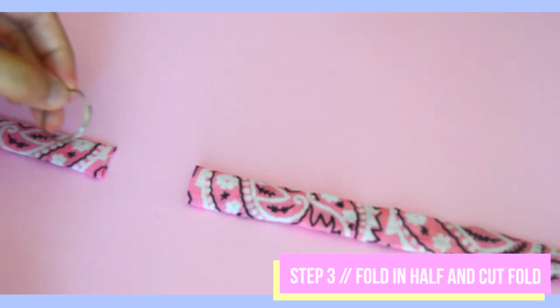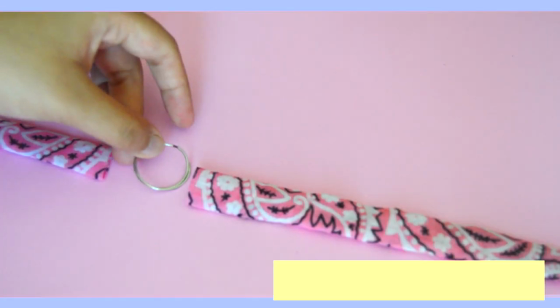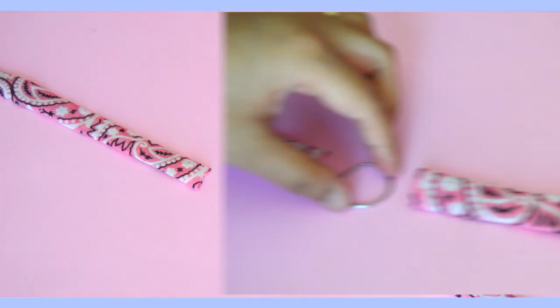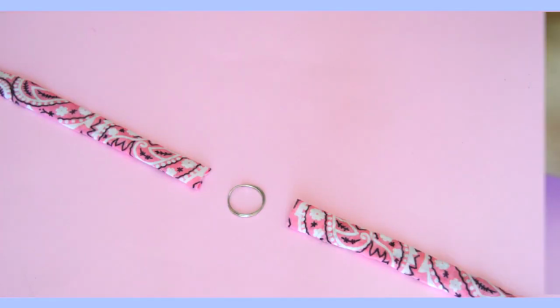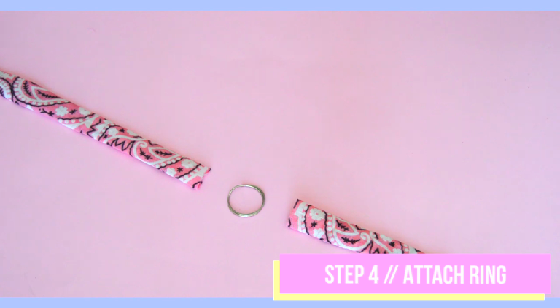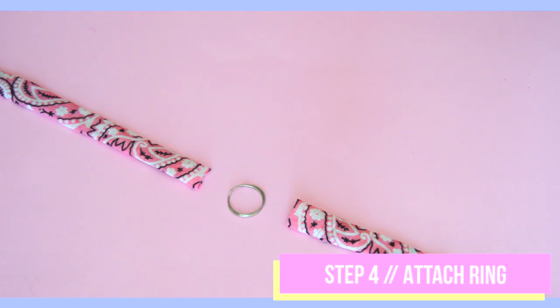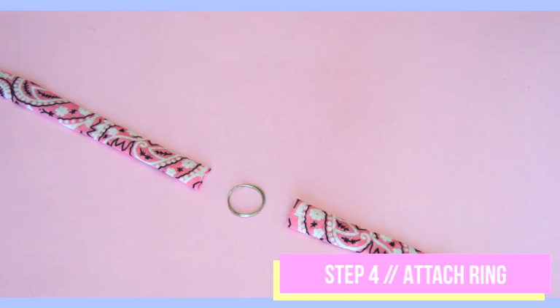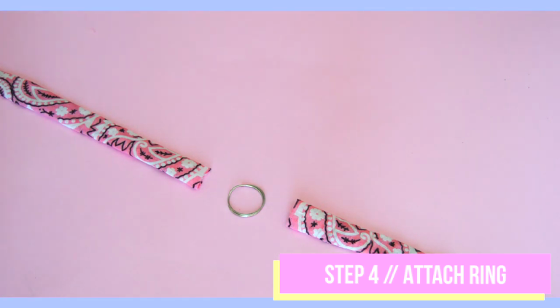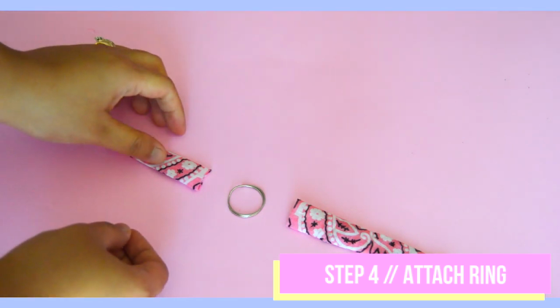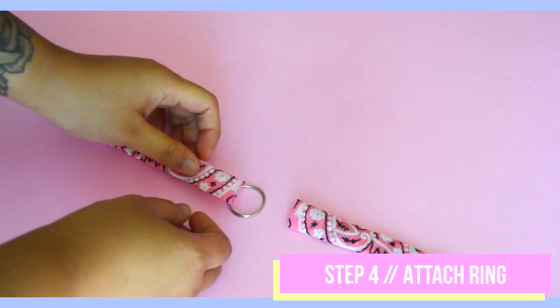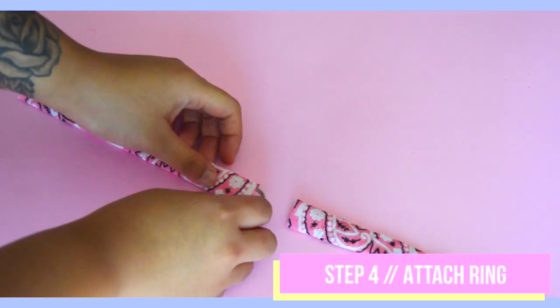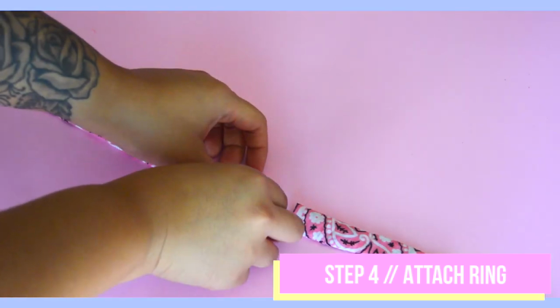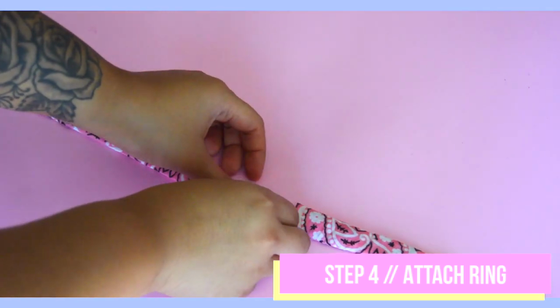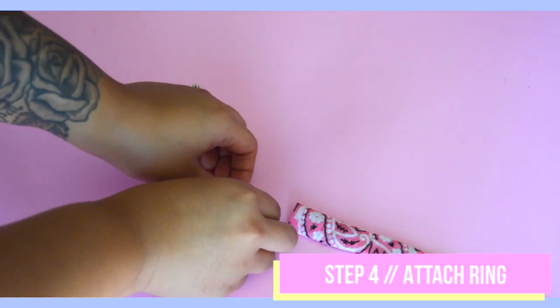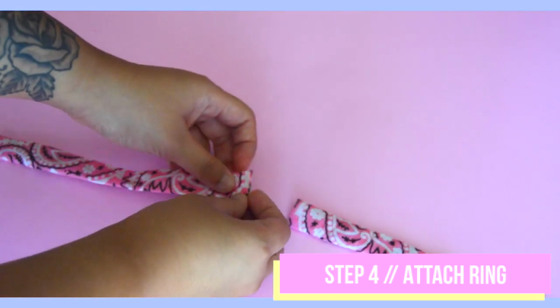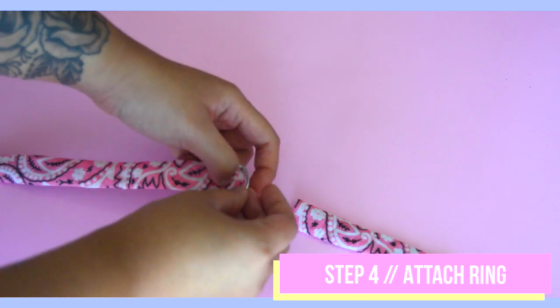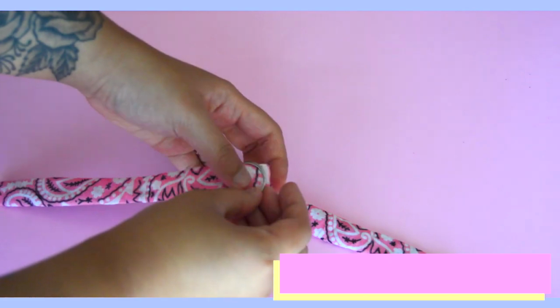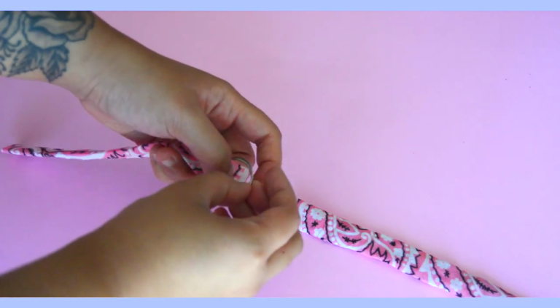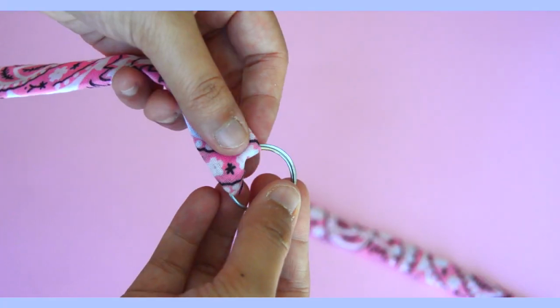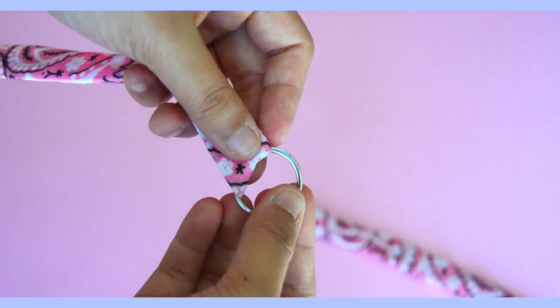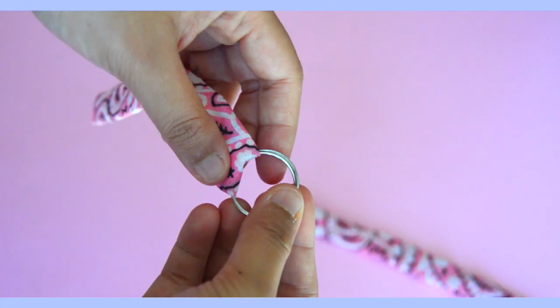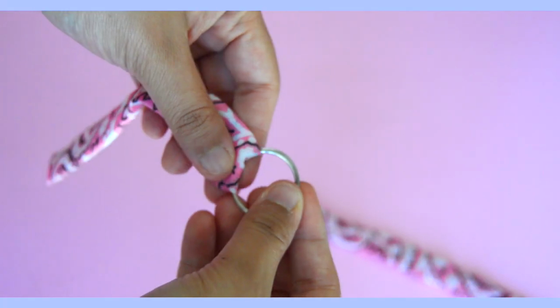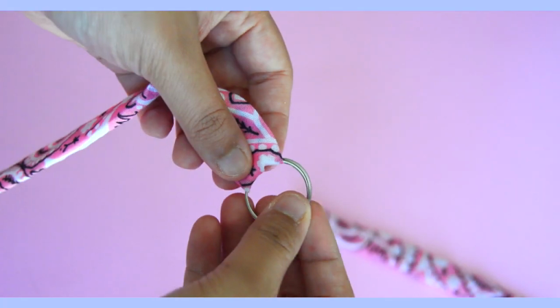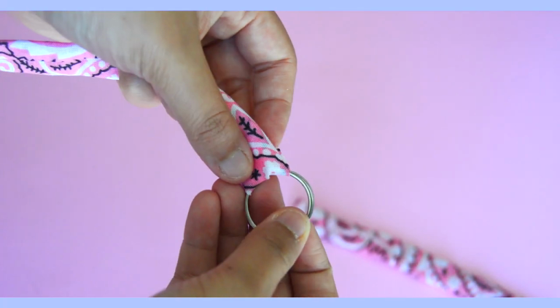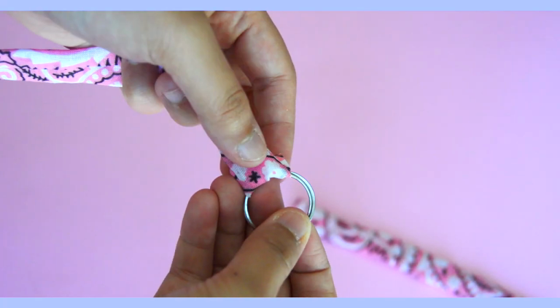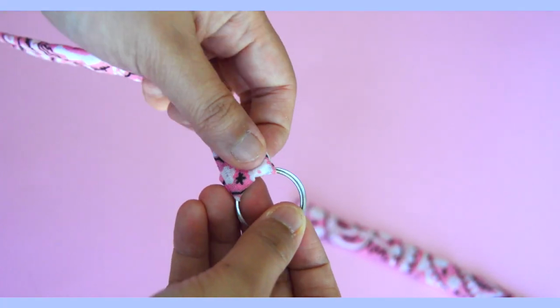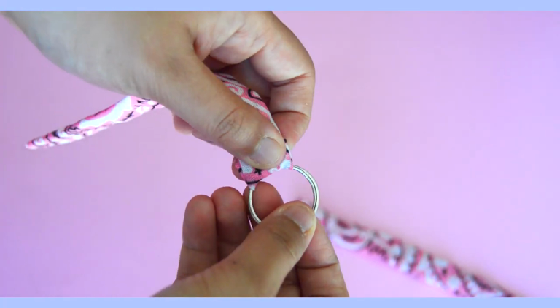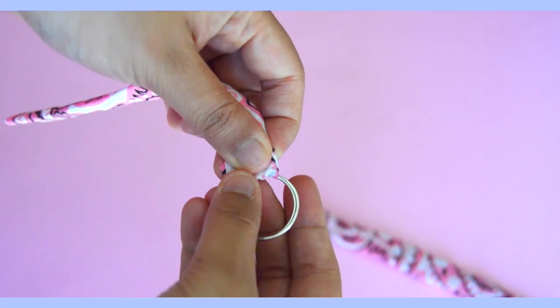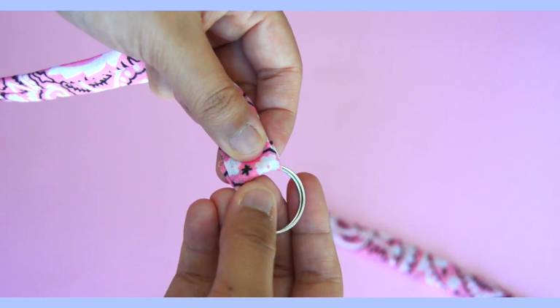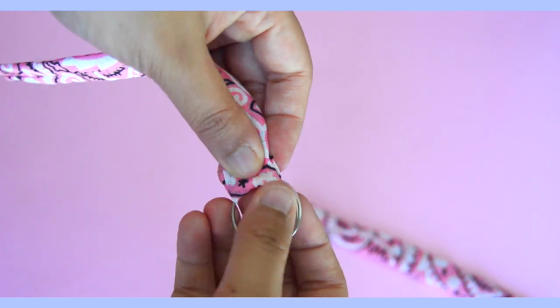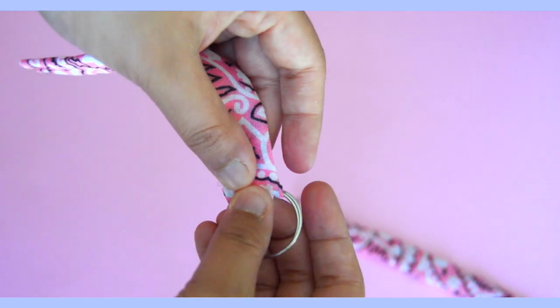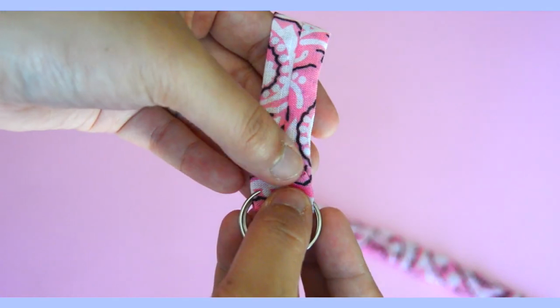Attach the ring by looping one end of the choker through it and wrapping it around so it lays on the back side. Once it's wrapped around completely, secure the ring by gluing or sewing that piece down. Go ahead and do that to both sides.